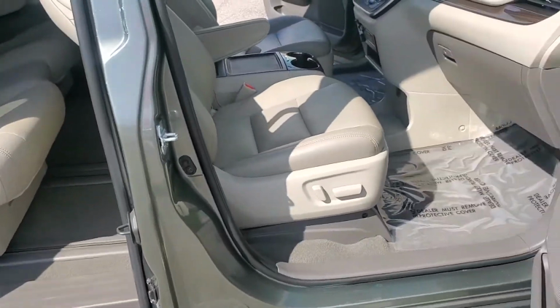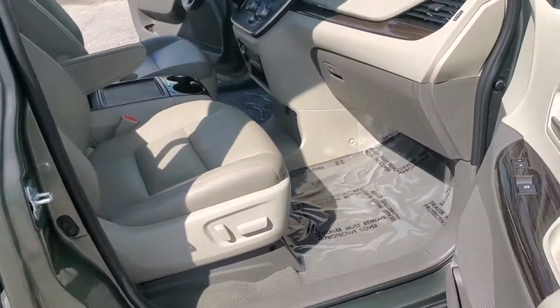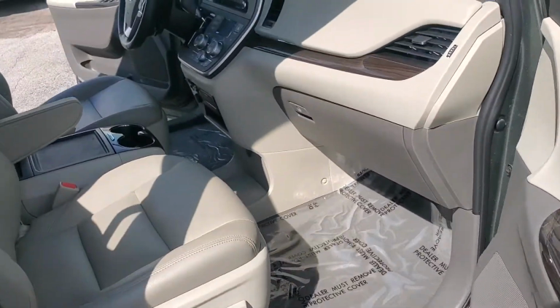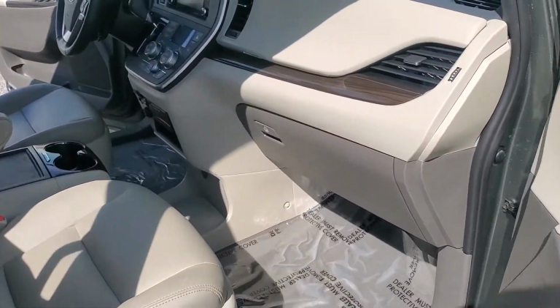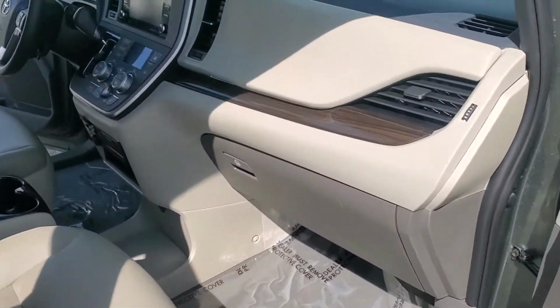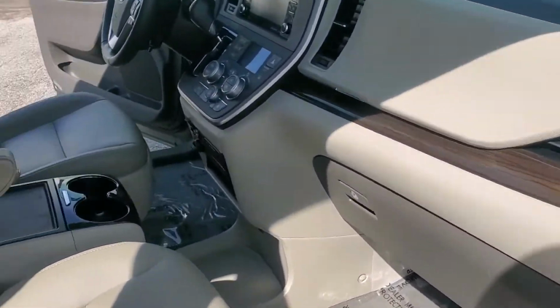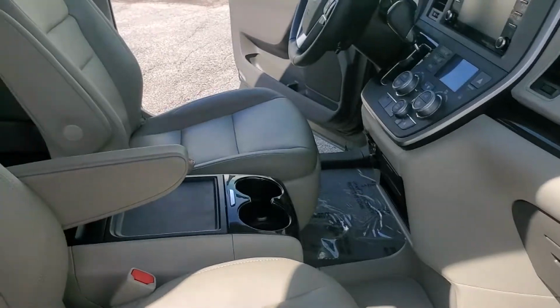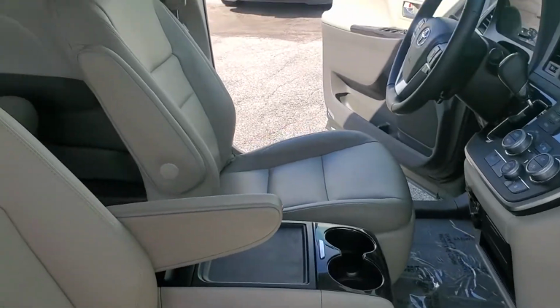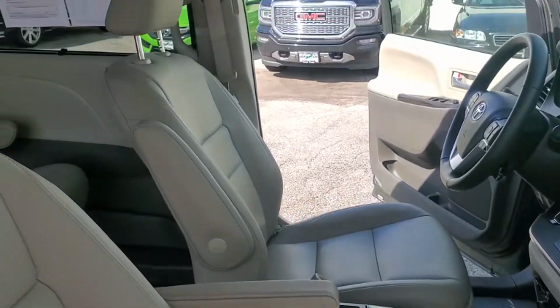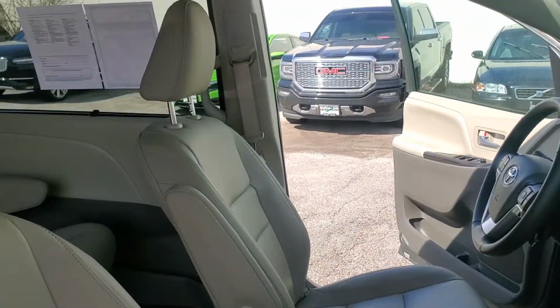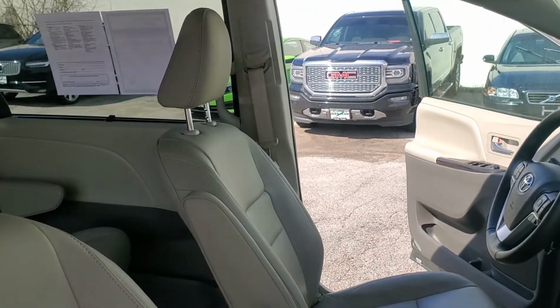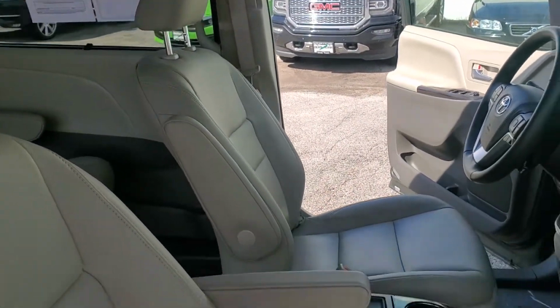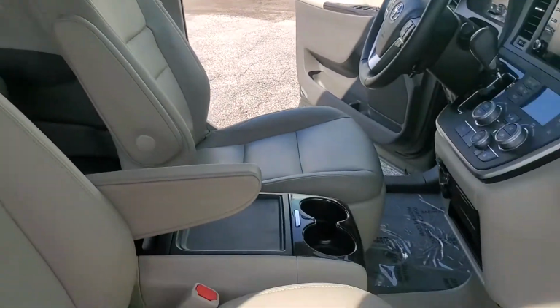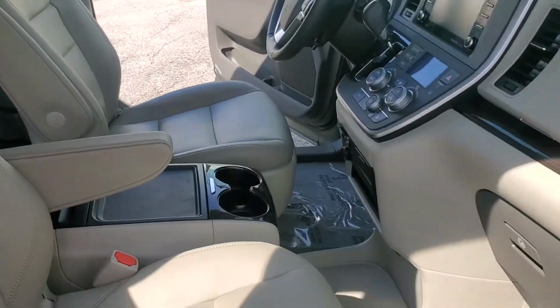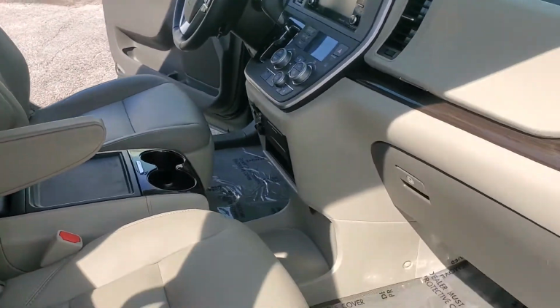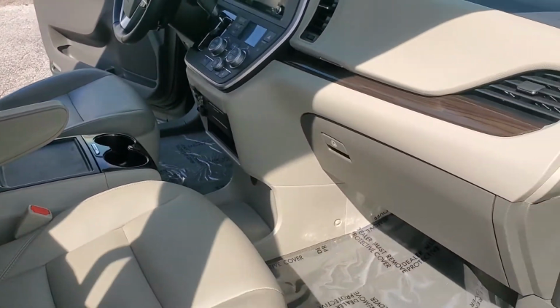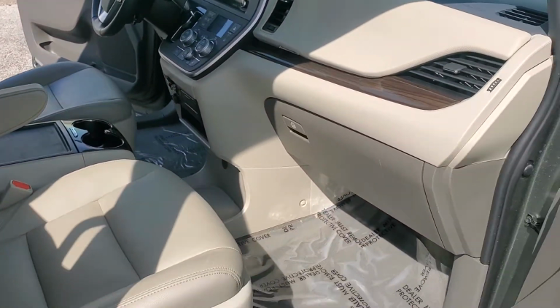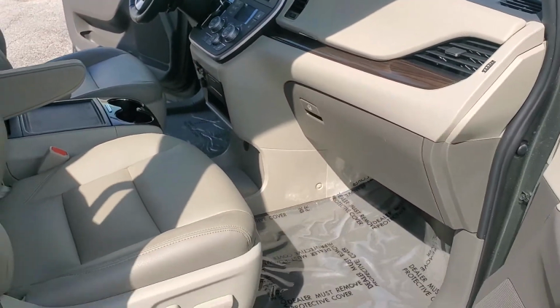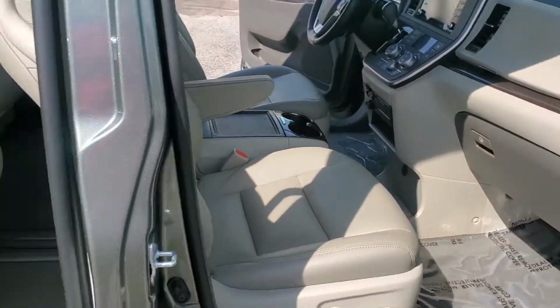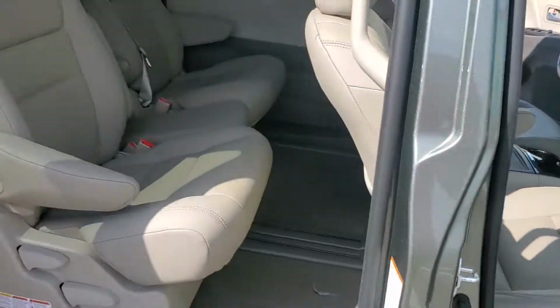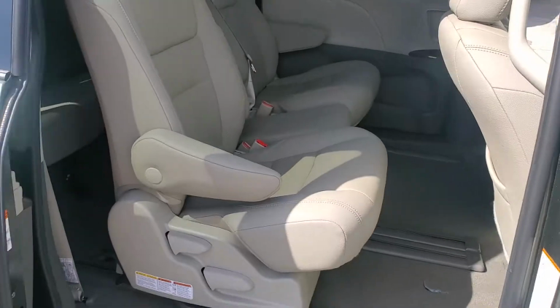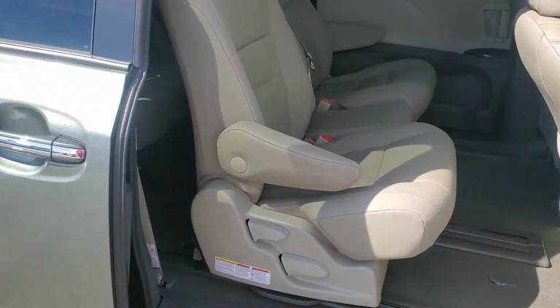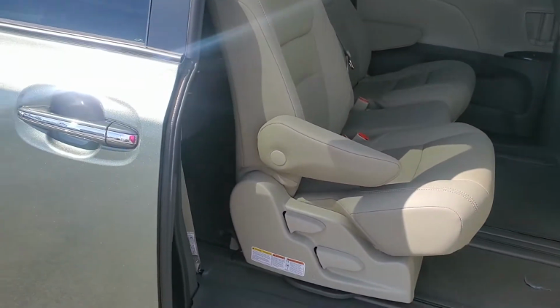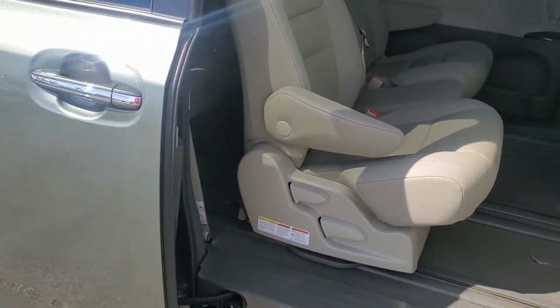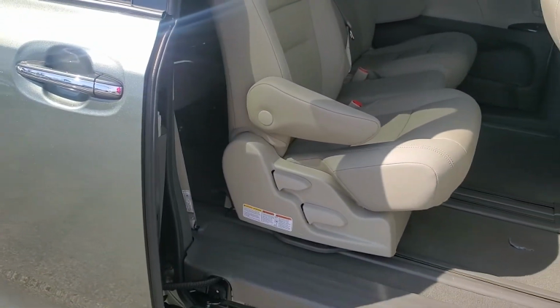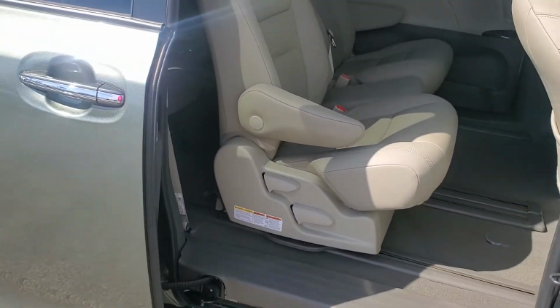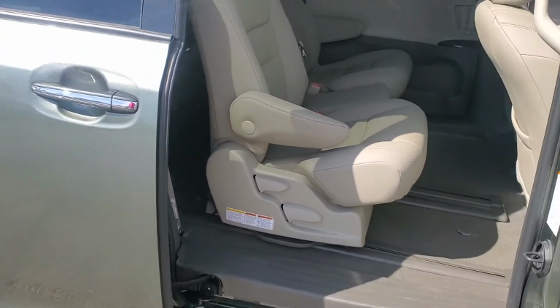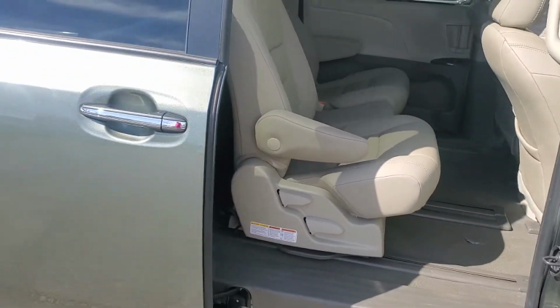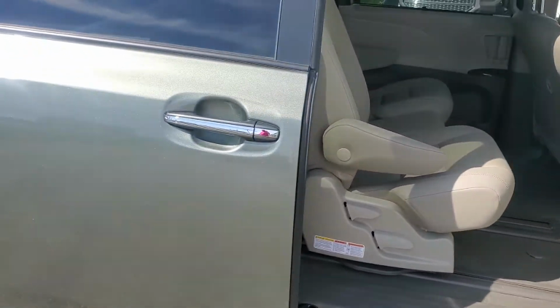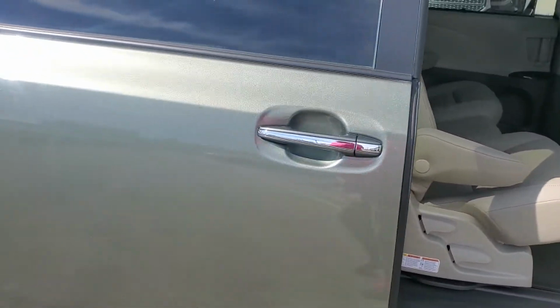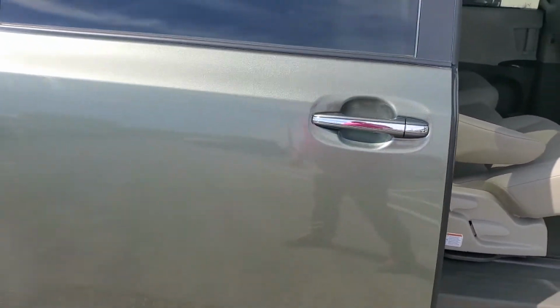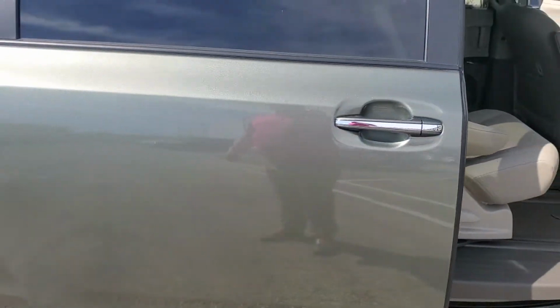There's no smoke smell to it, anything like that. Seats are clean. That door is good.